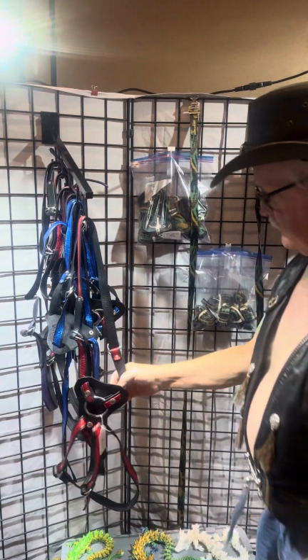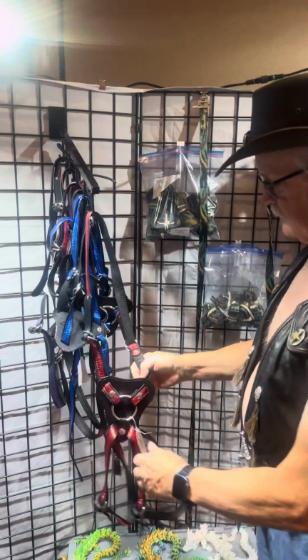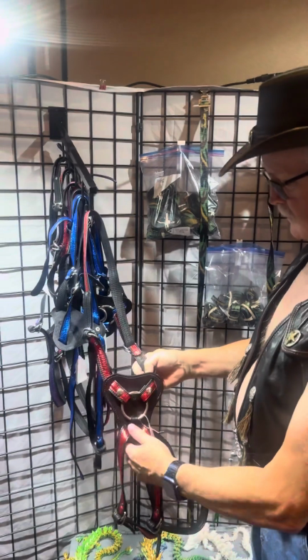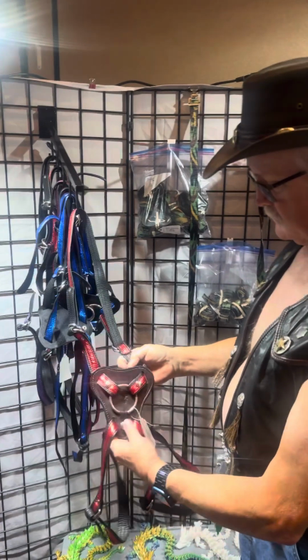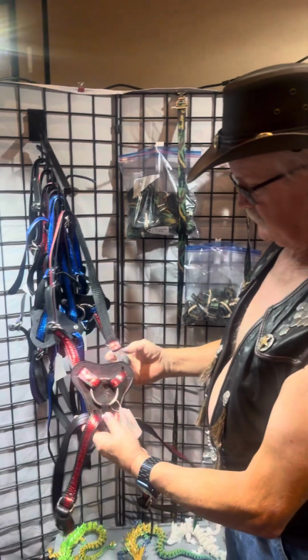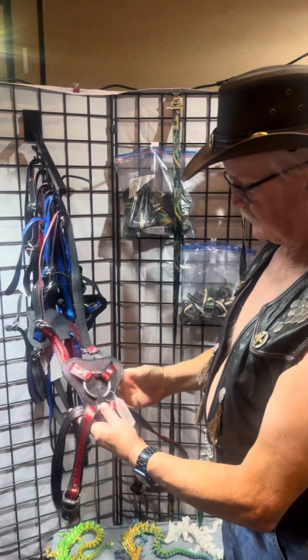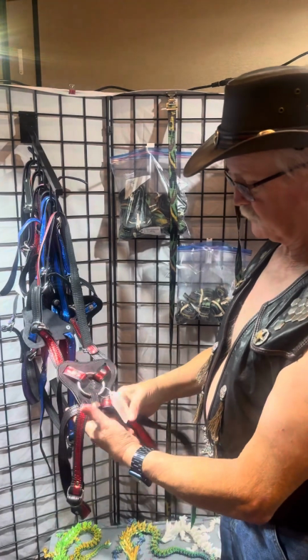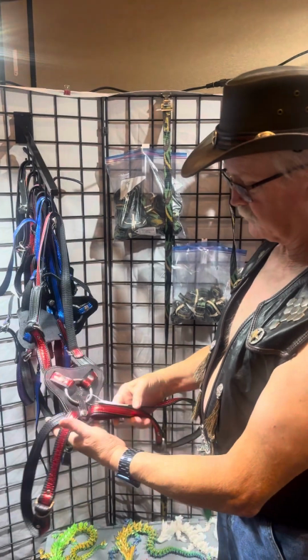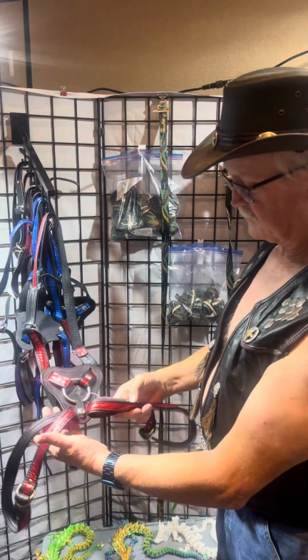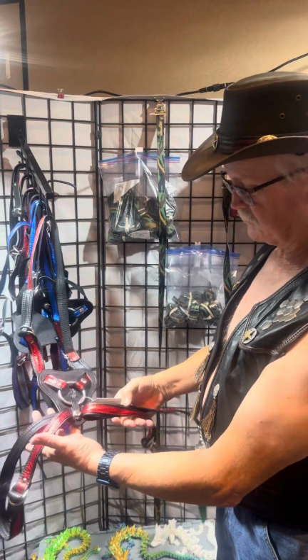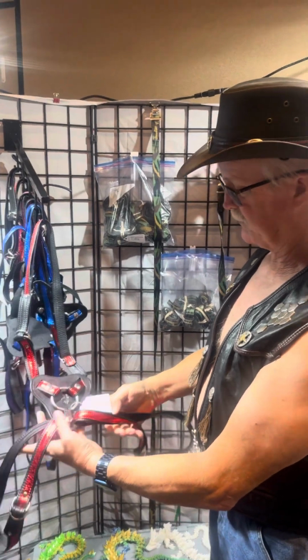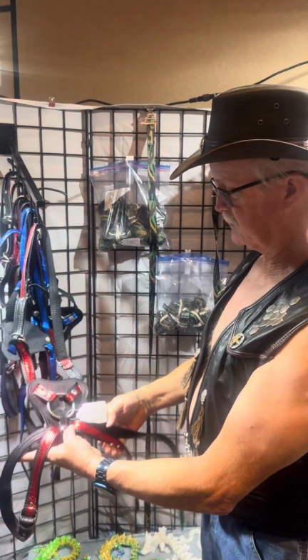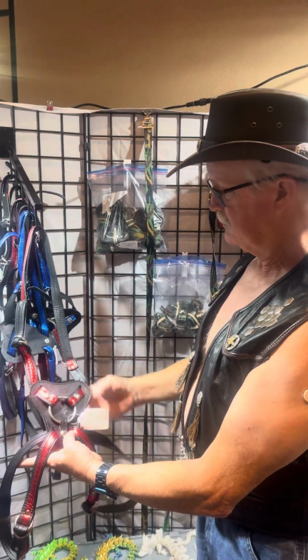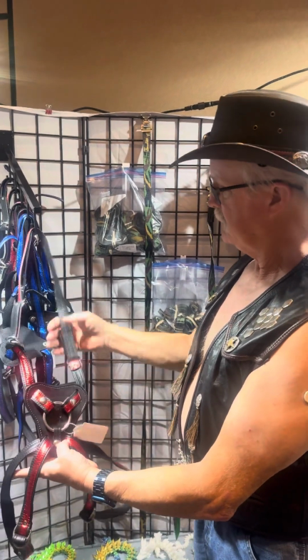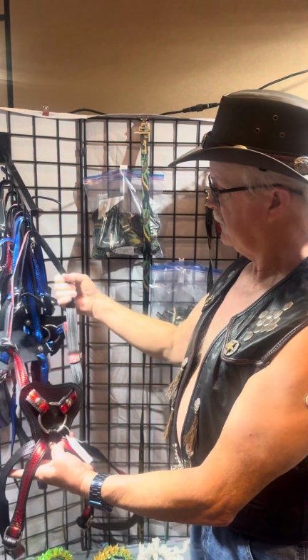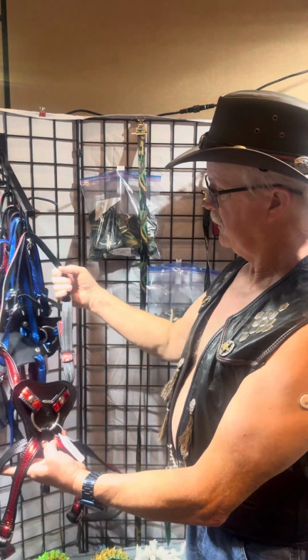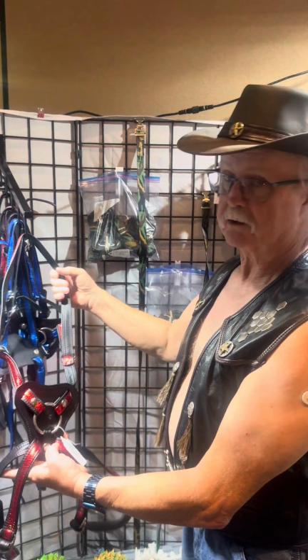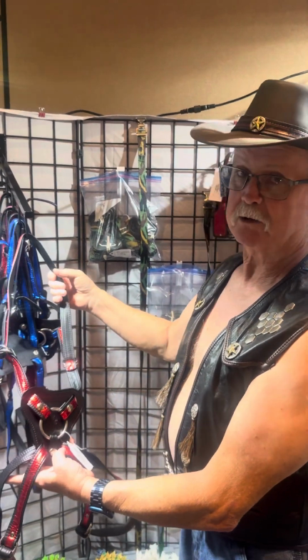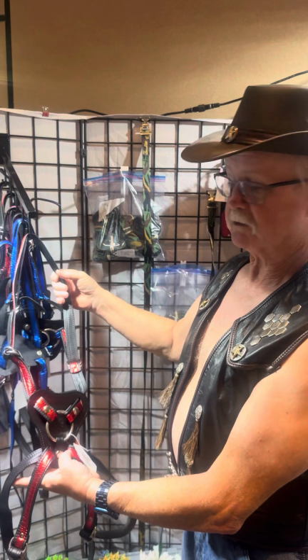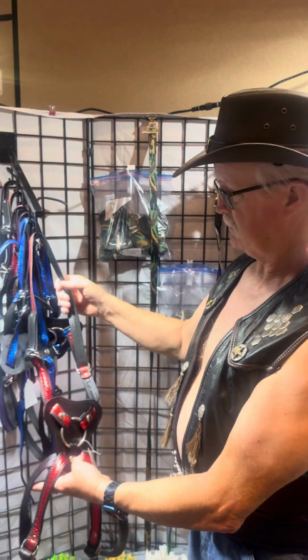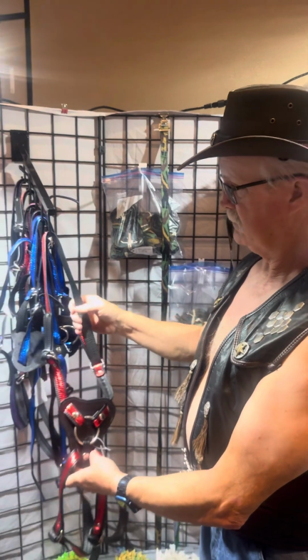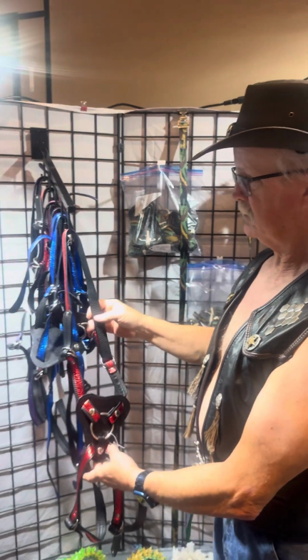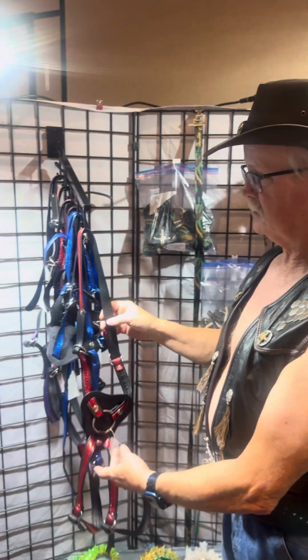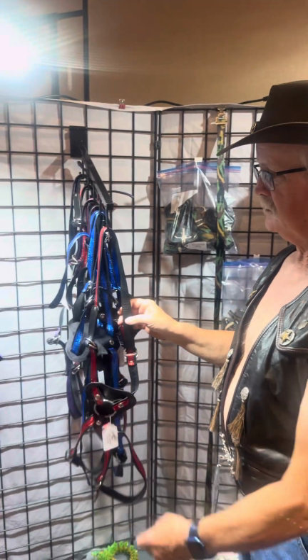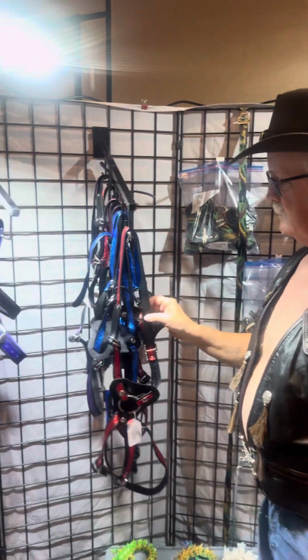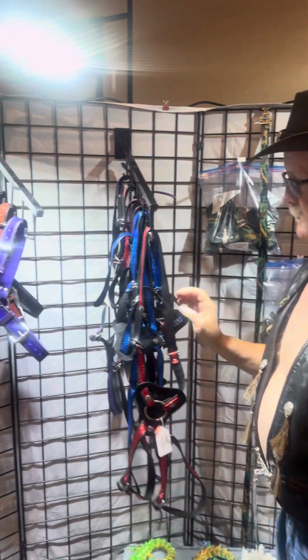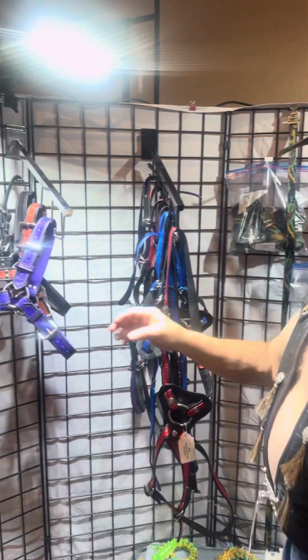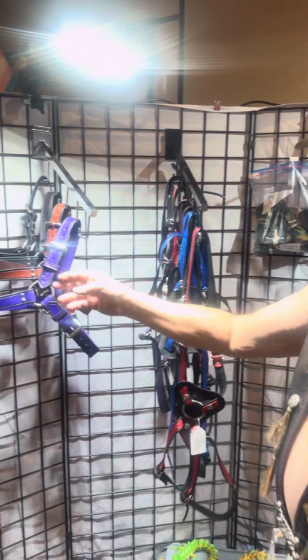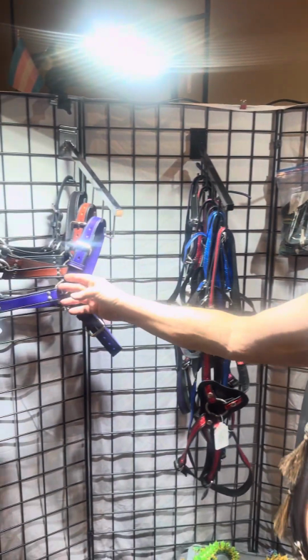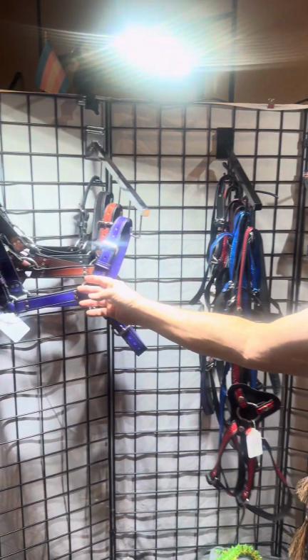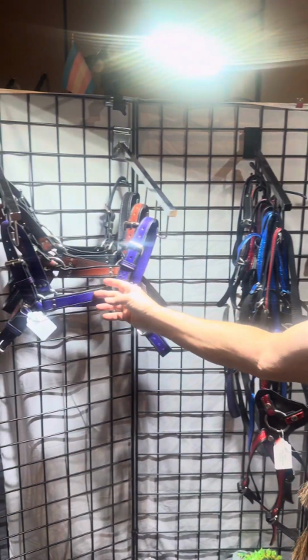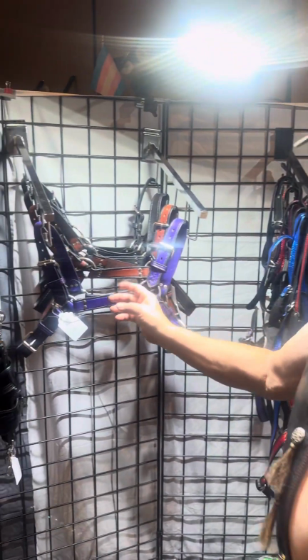Dildo harness — it doesn't go through the crotch, it goes around the thighs and around the waist. Various body harnesses.